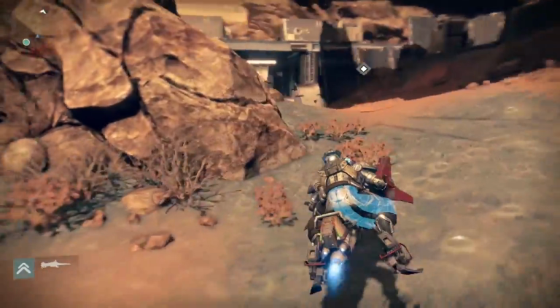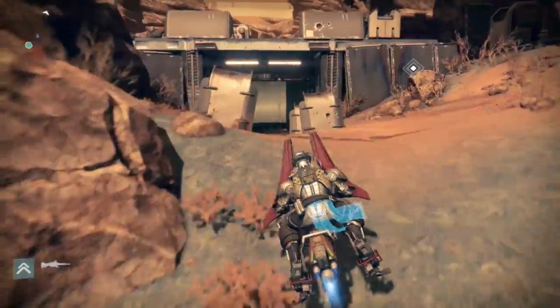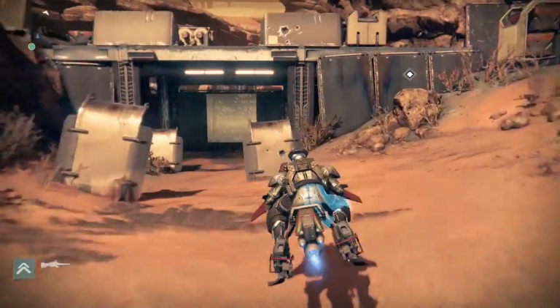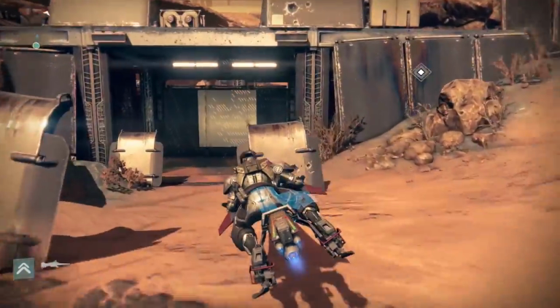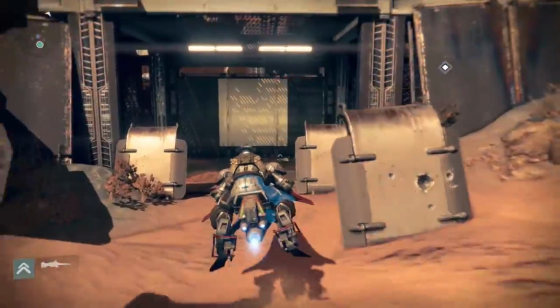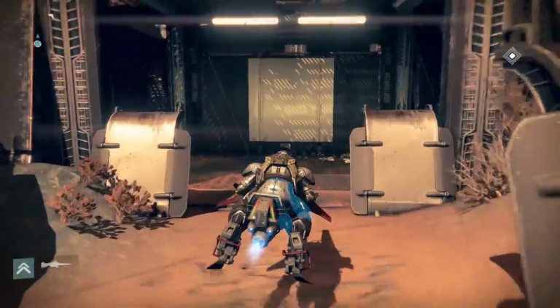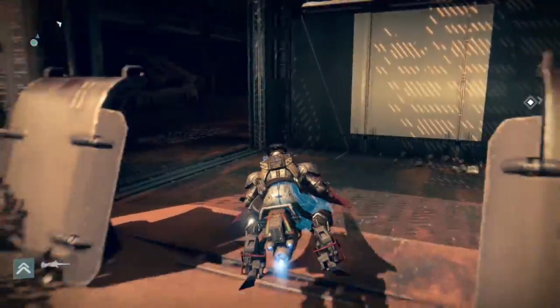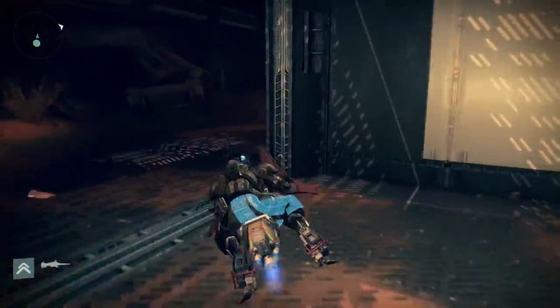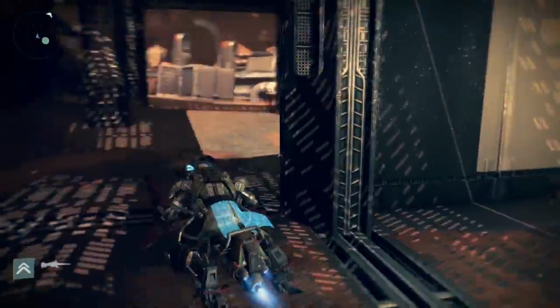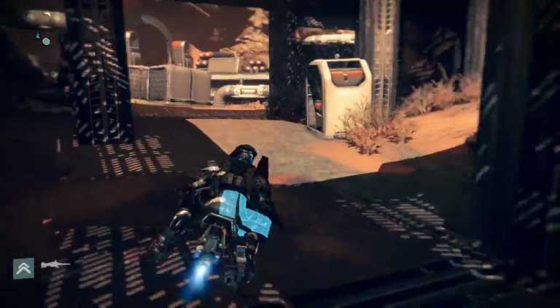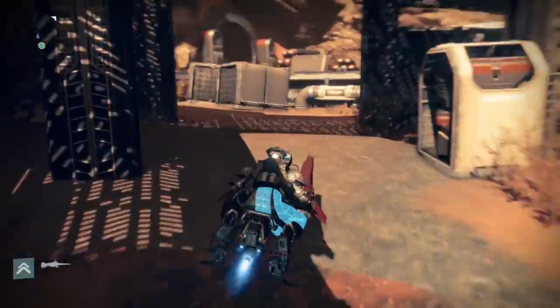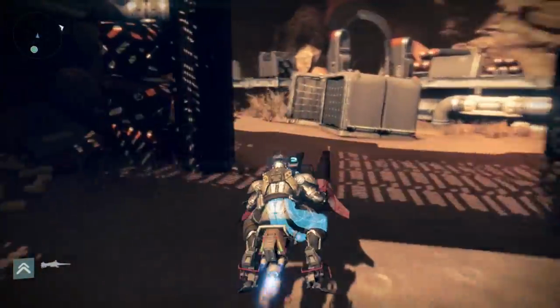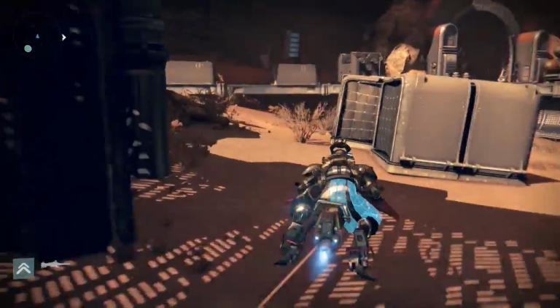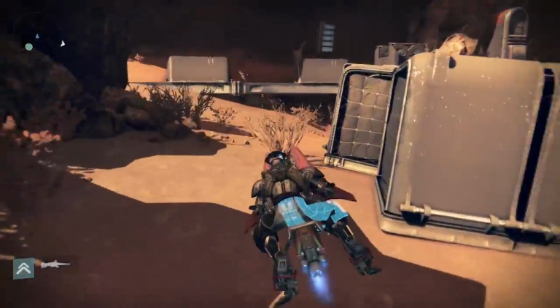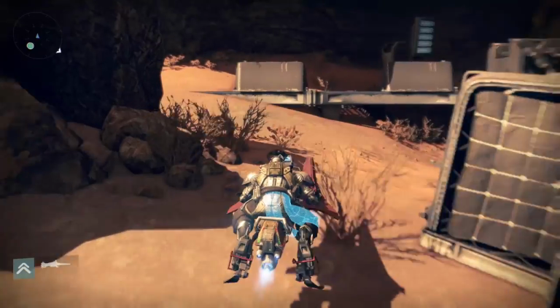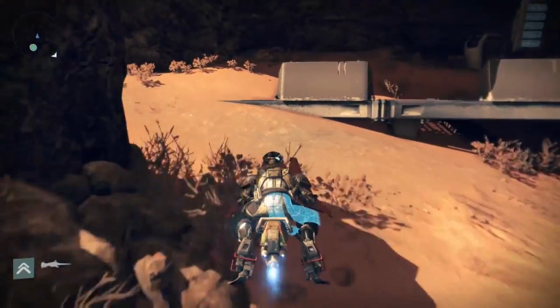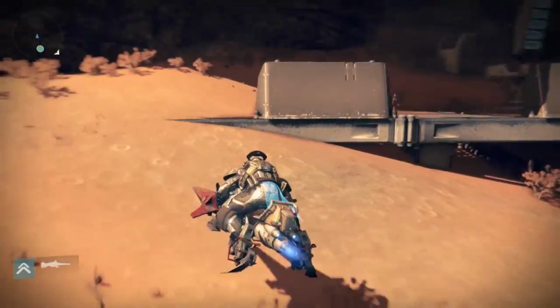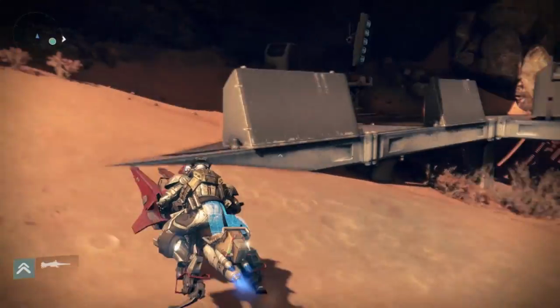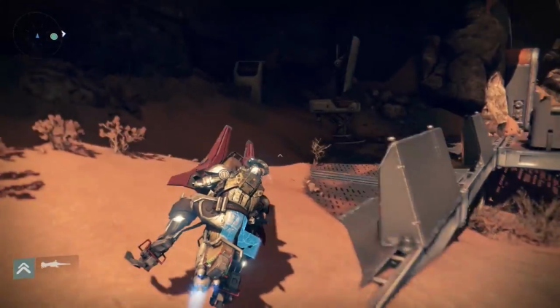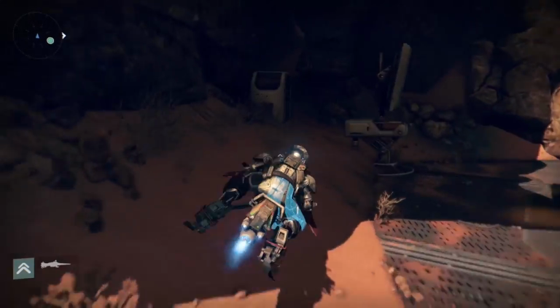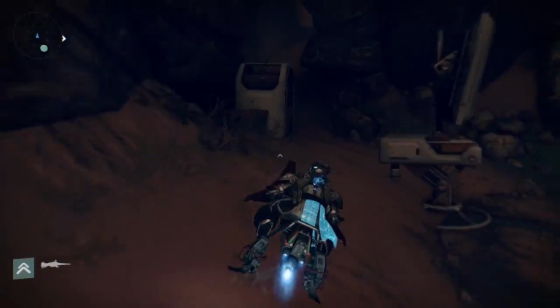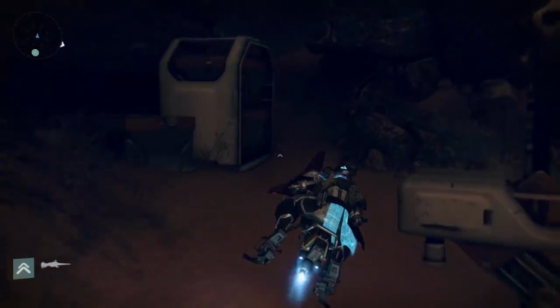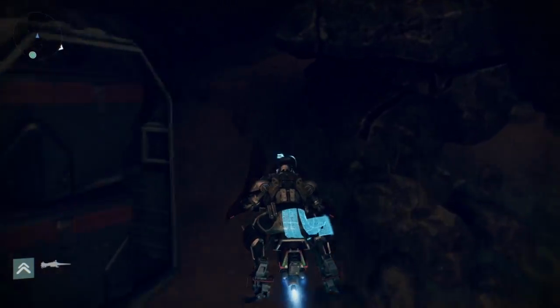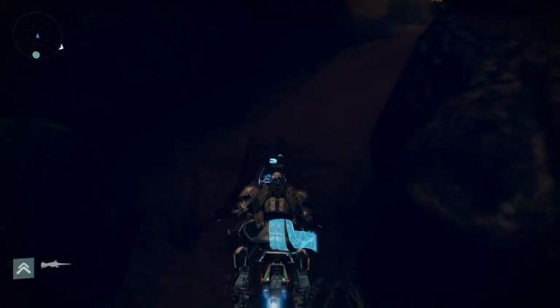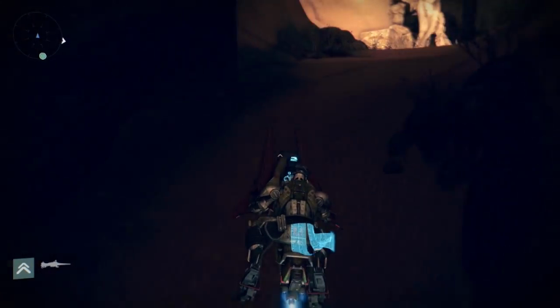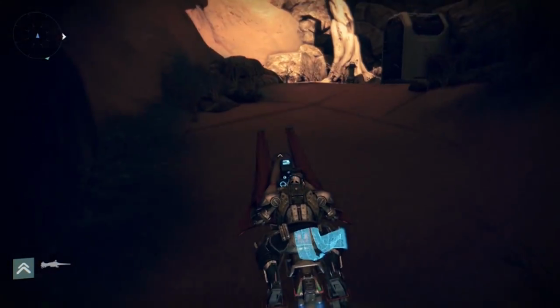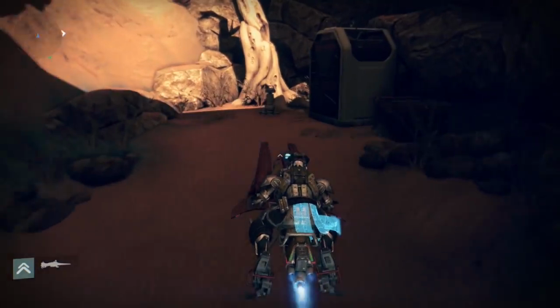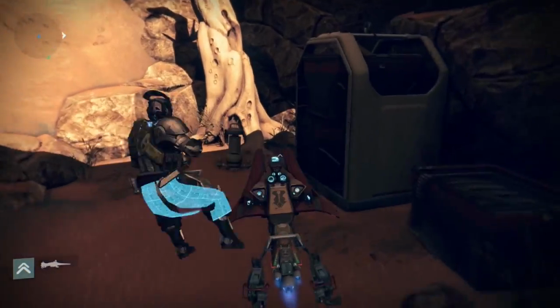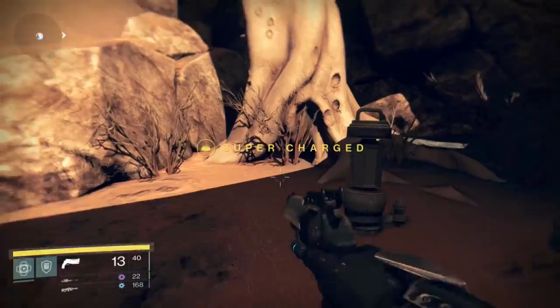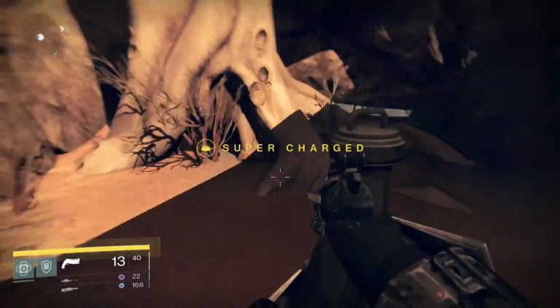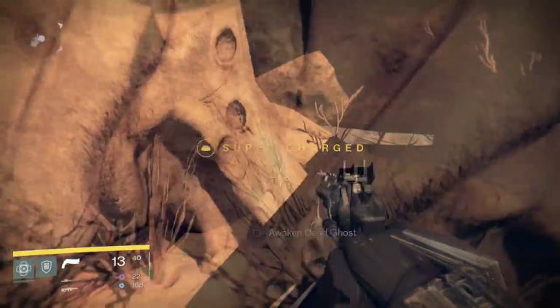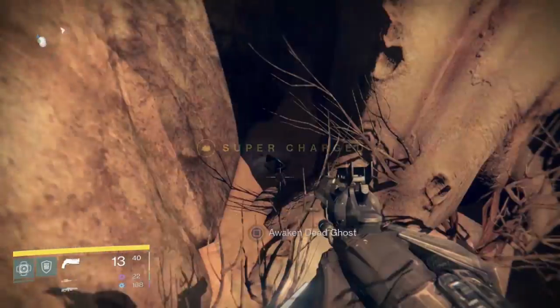We're going to head back to the Scablands now, into Firebase Rubicon. Go under the bridge and head off to the left. There's a small cave to the left near the construction light. On the left side of the tree, at the end of the cave, is the next ghost.